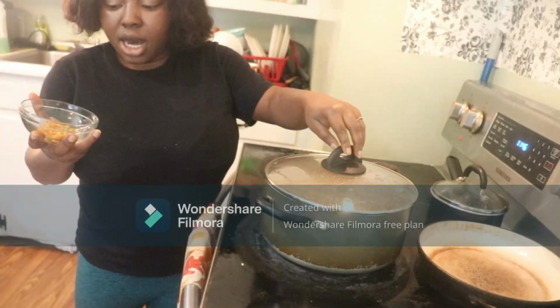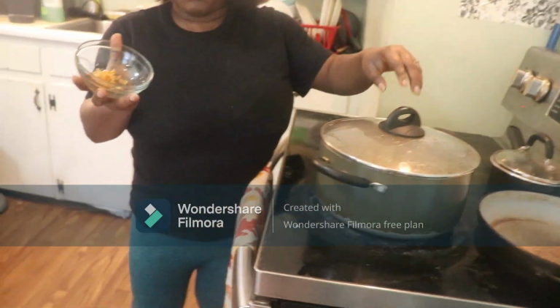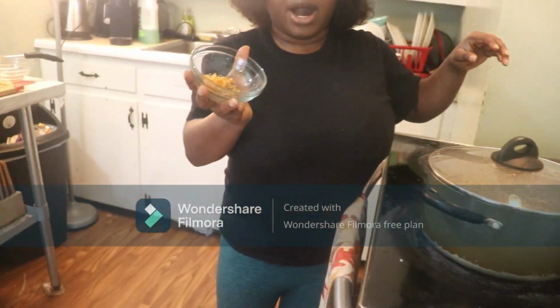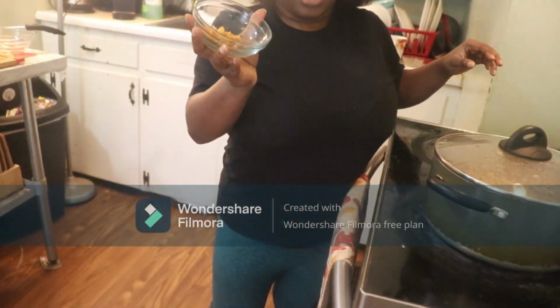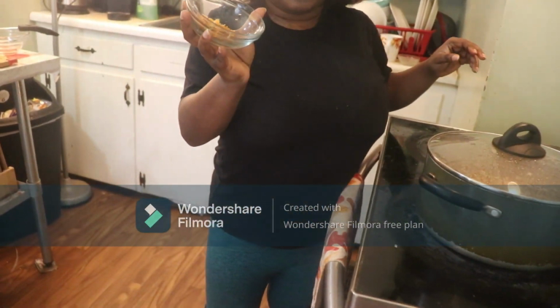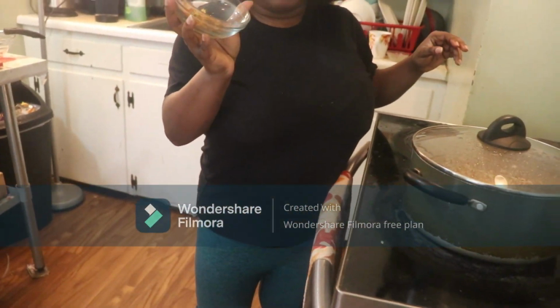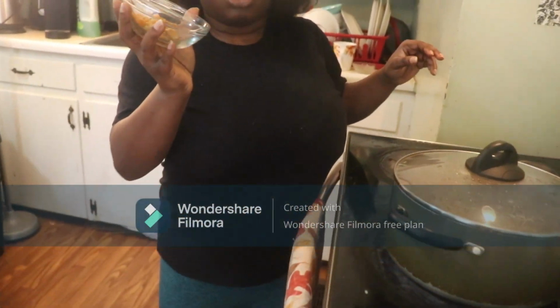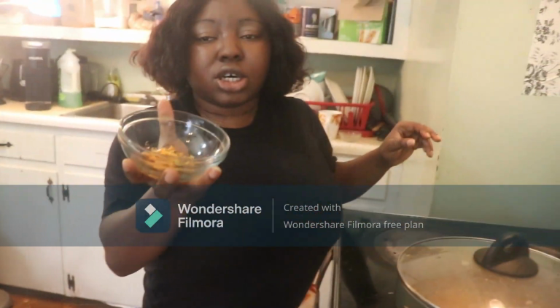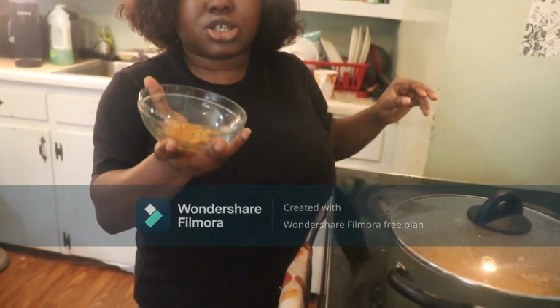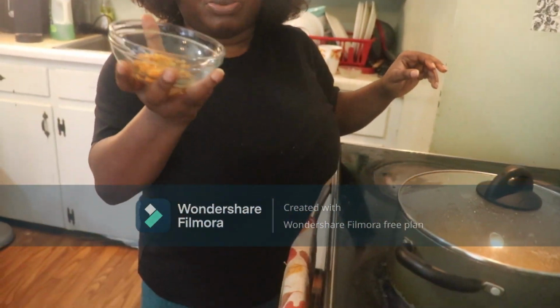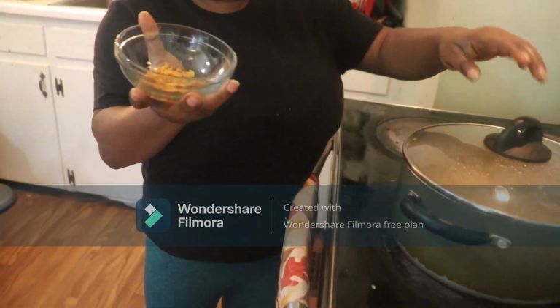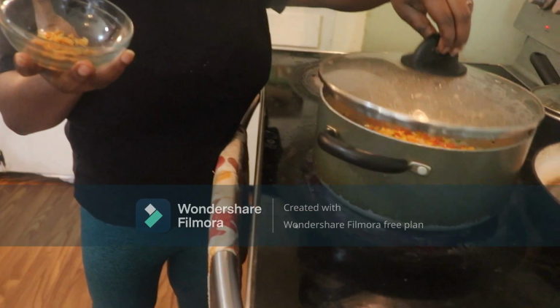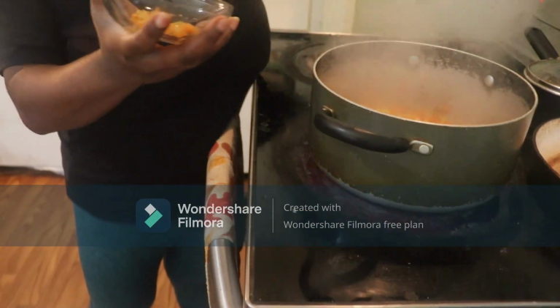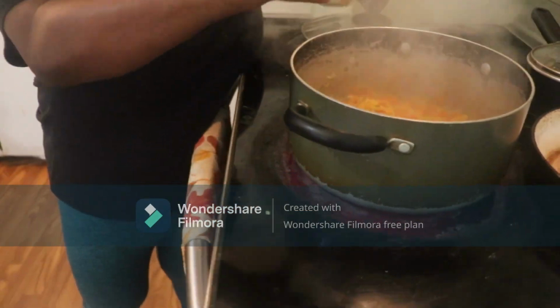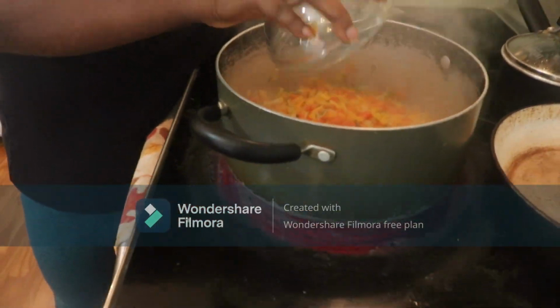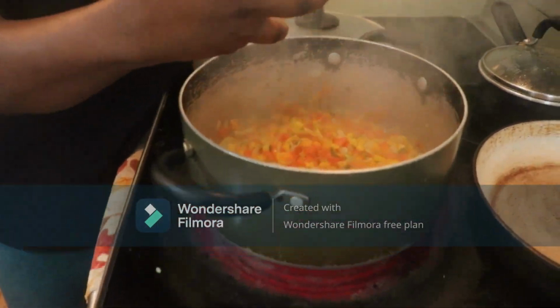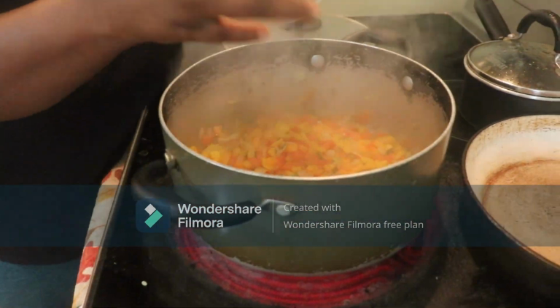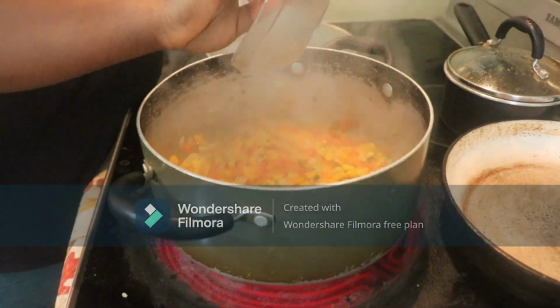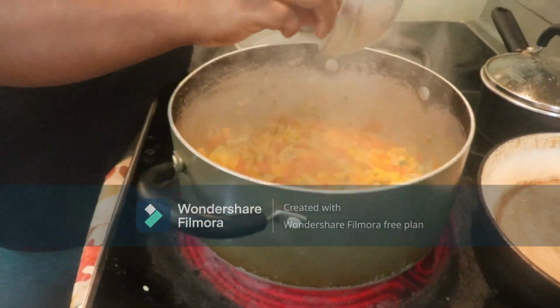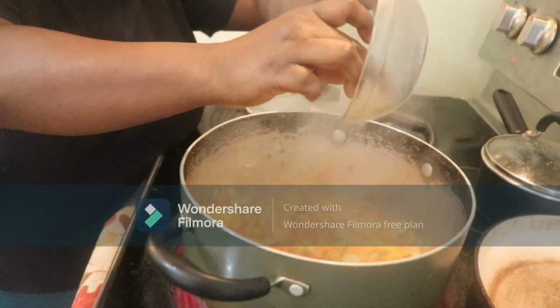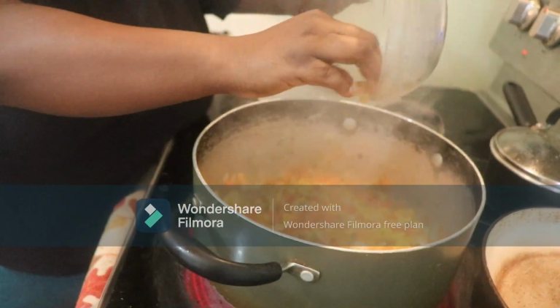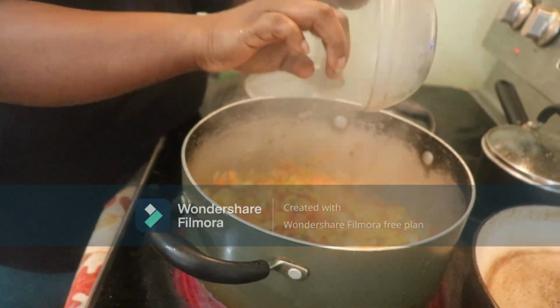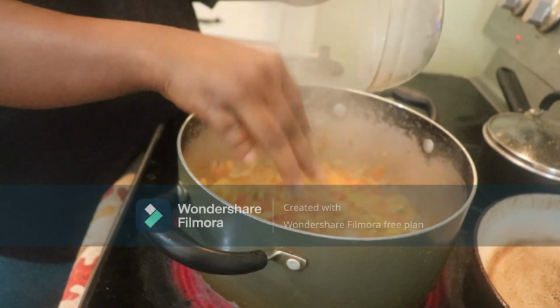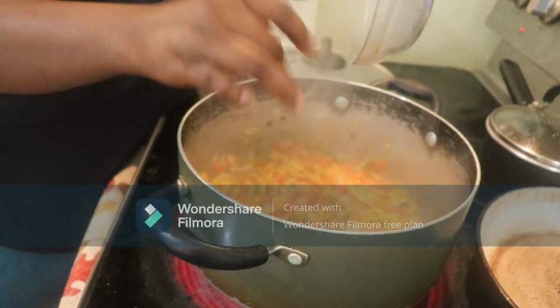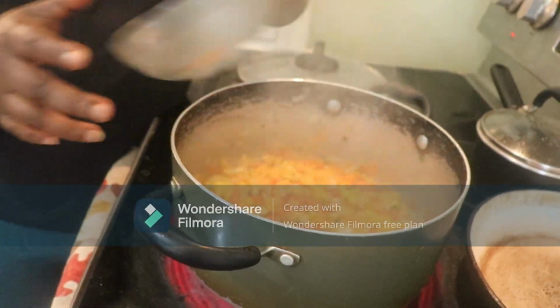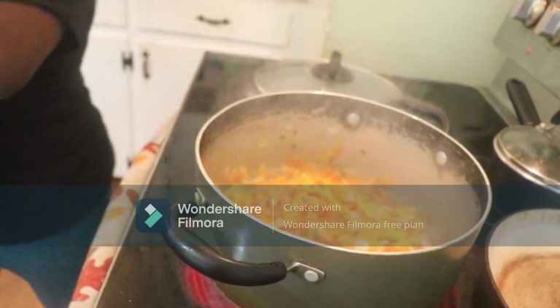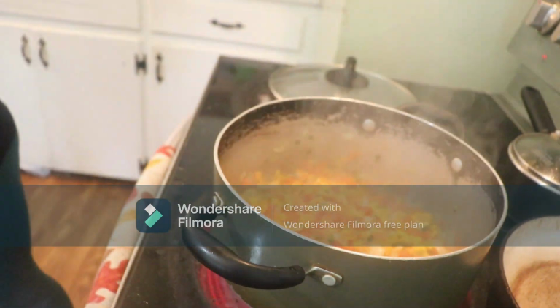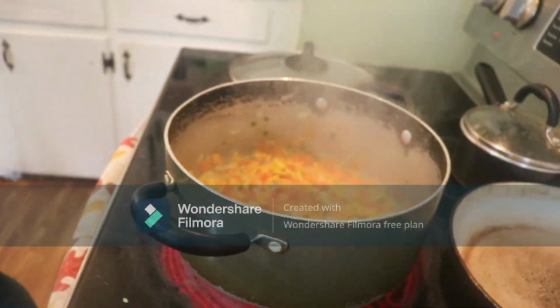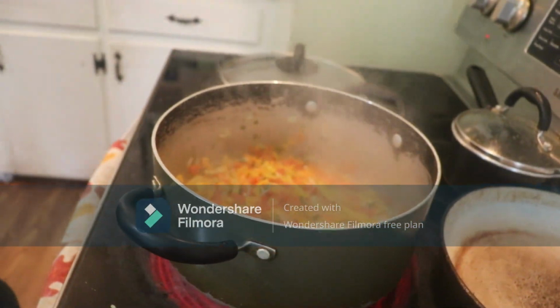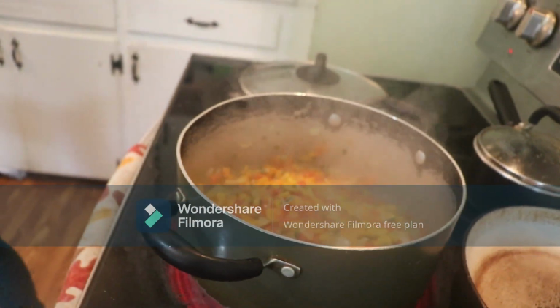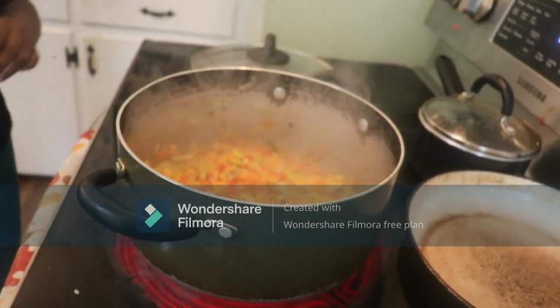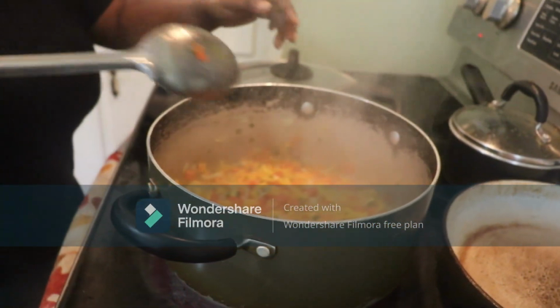Now I will add my habanero pepper — you can also call this scotch bonnet. If you don't like scotch bonnet, you are free, it's your choice, you can remove it.